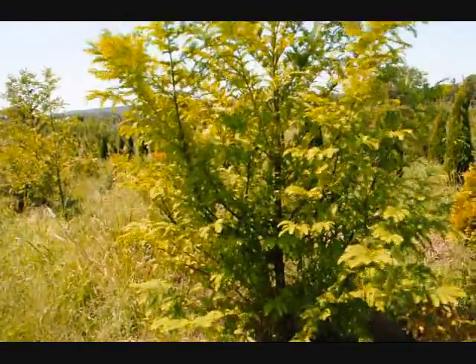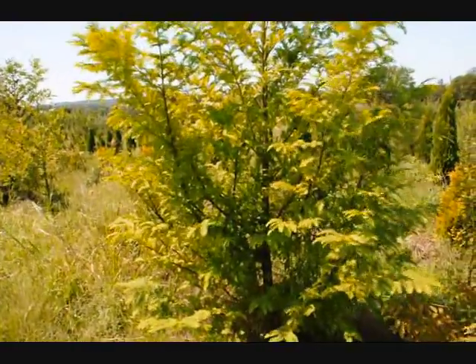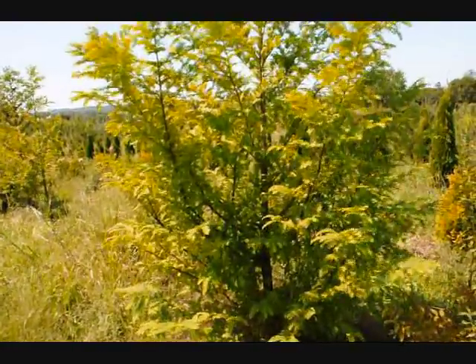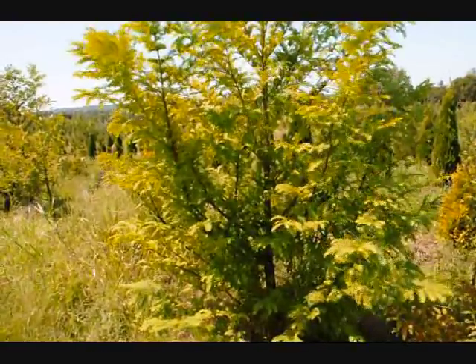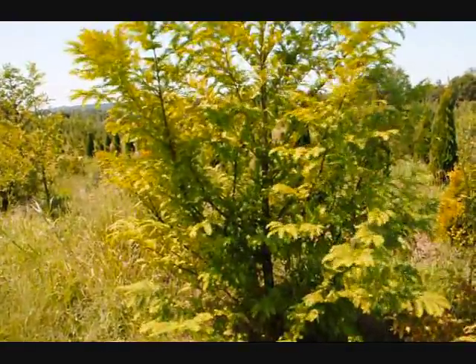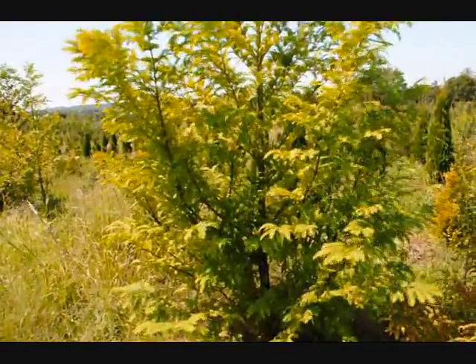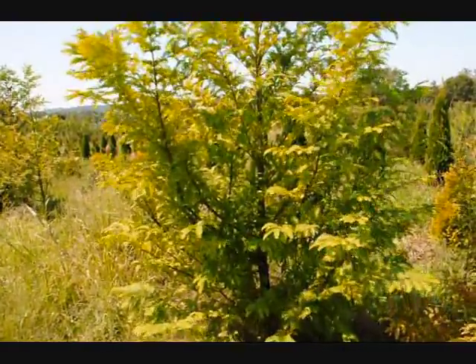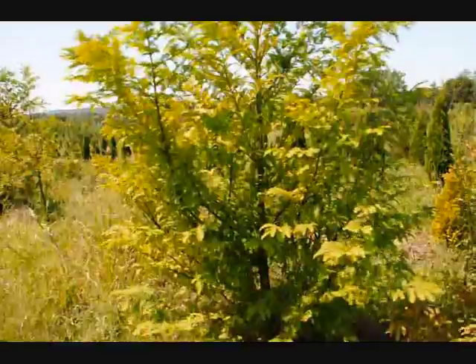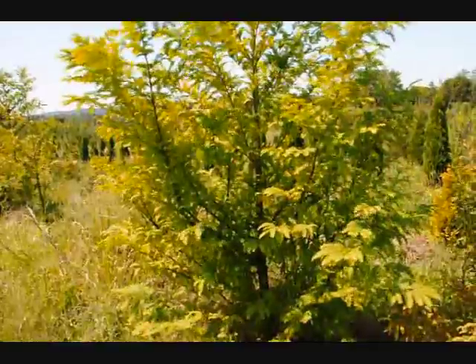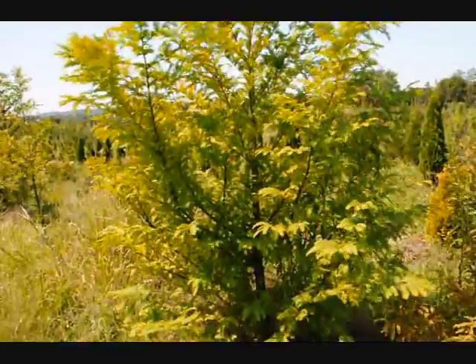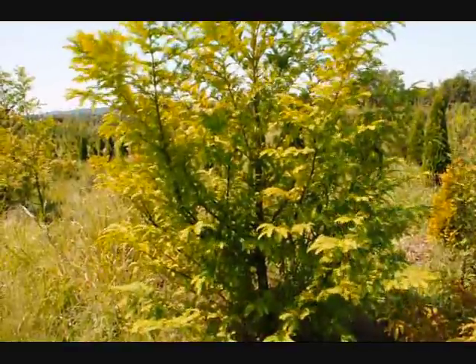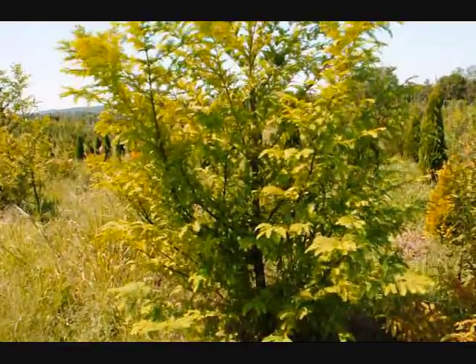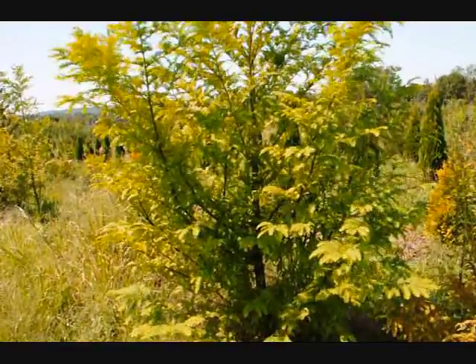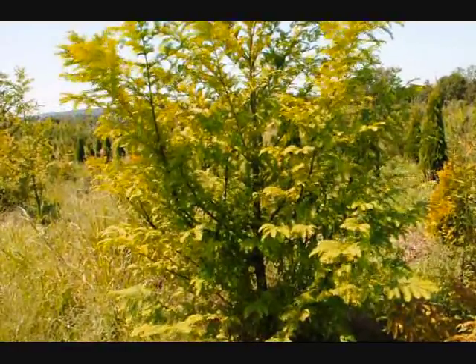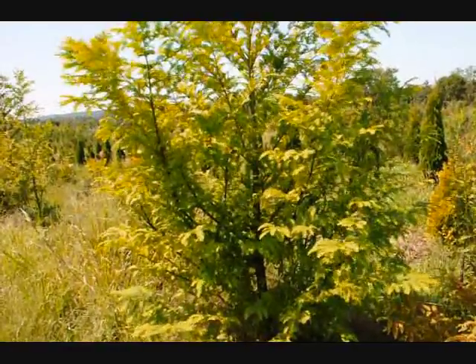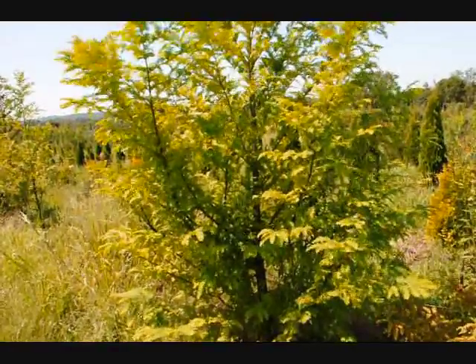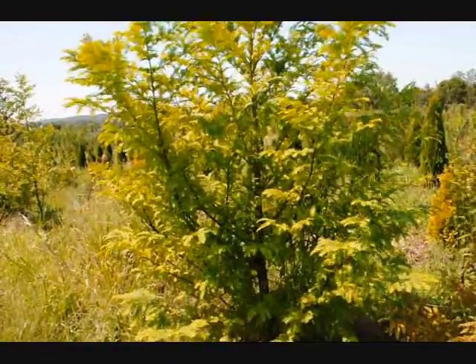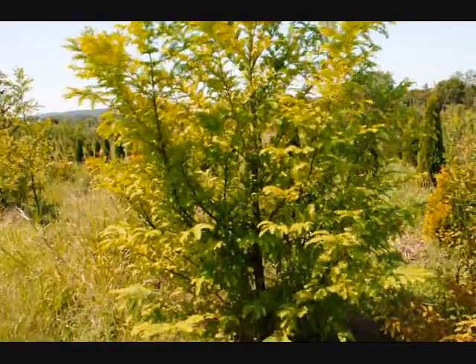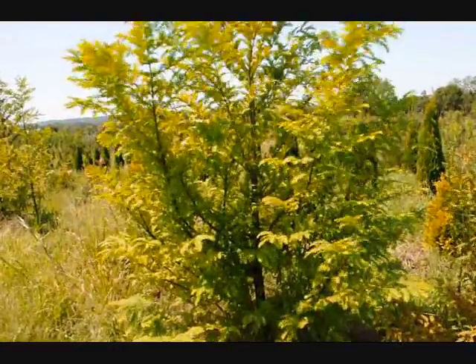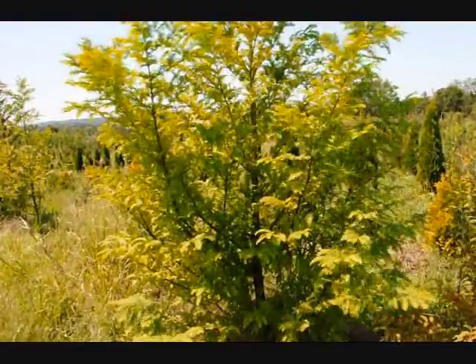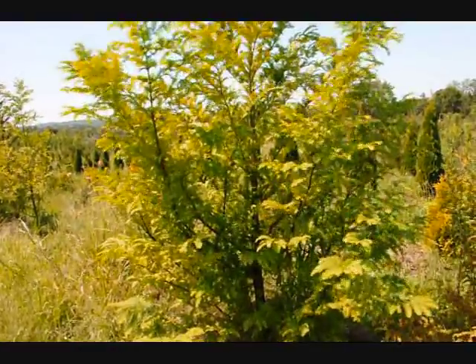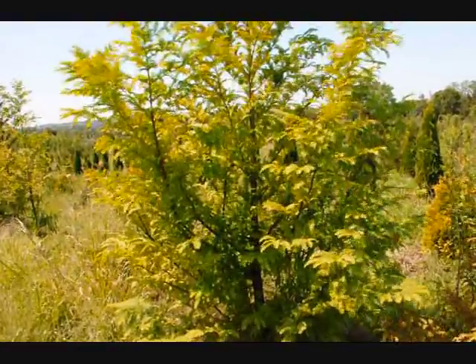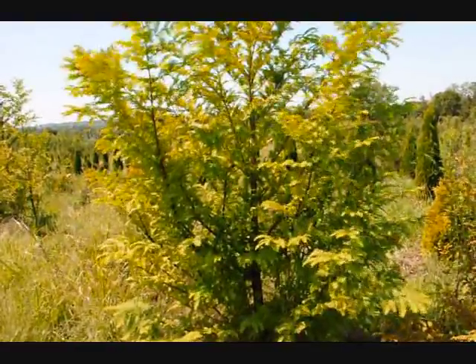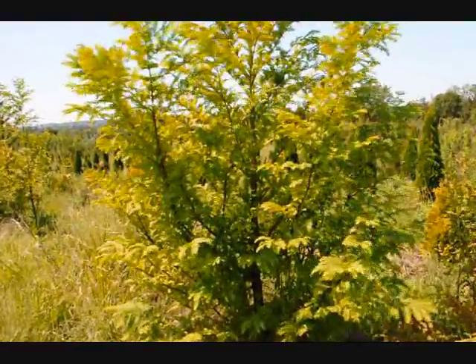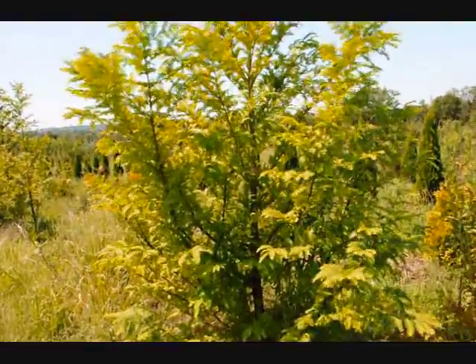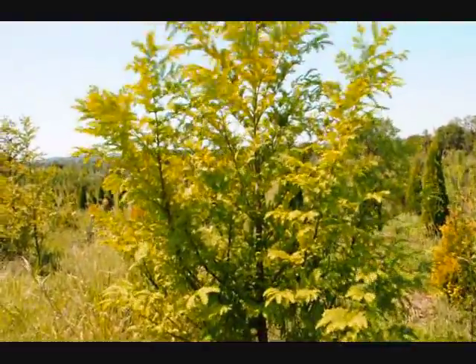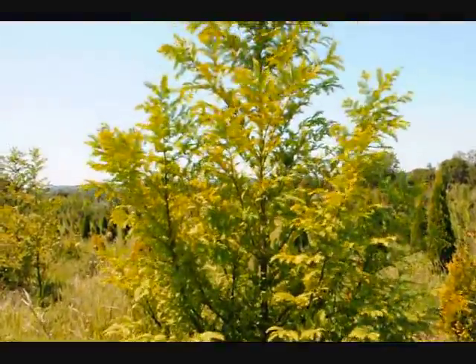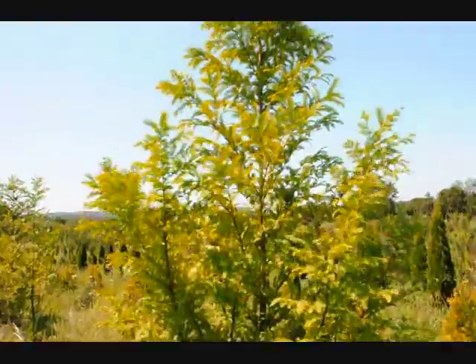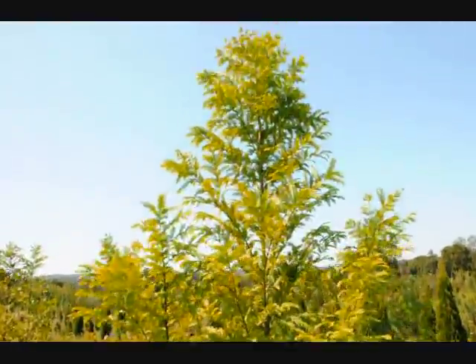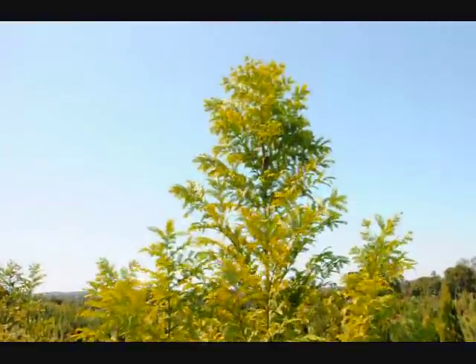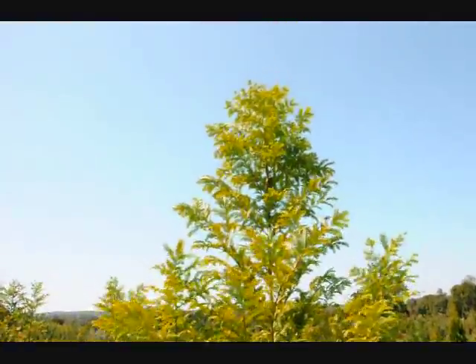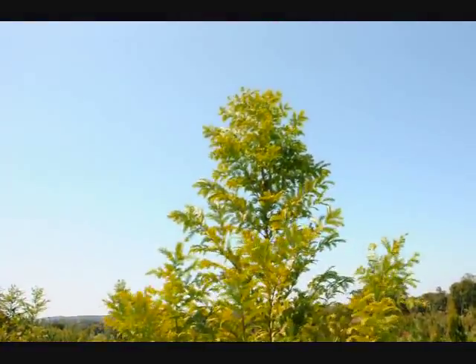This tree is a very easy to grow tree. It's also deer resistant. It can grow upwards of three feet a year — this tree grew three feet this year.